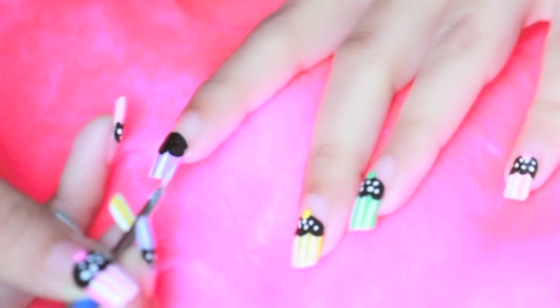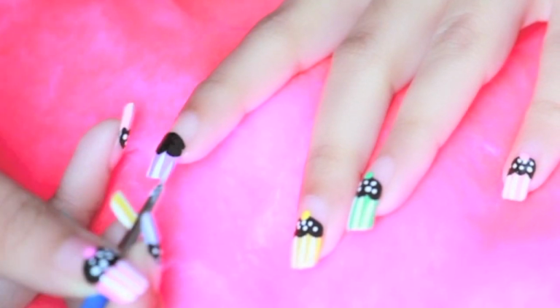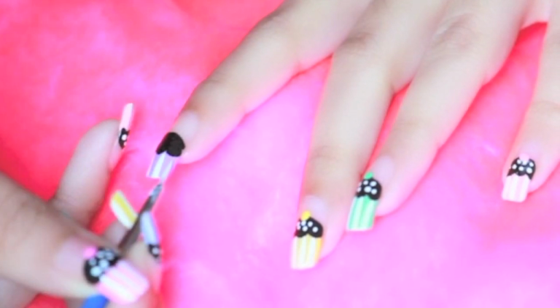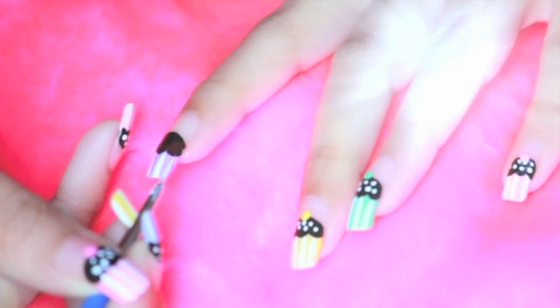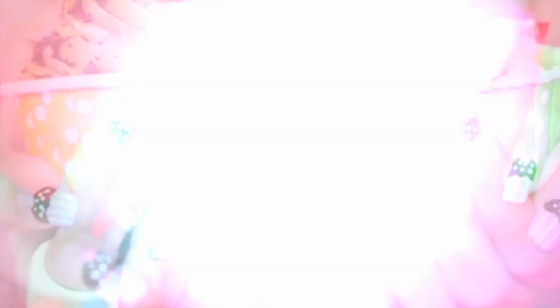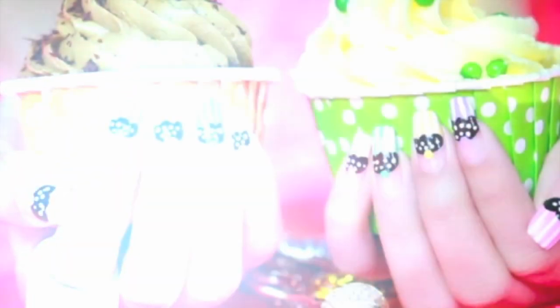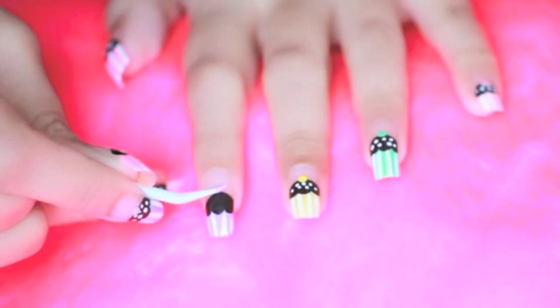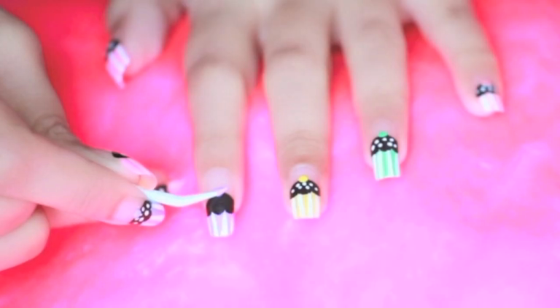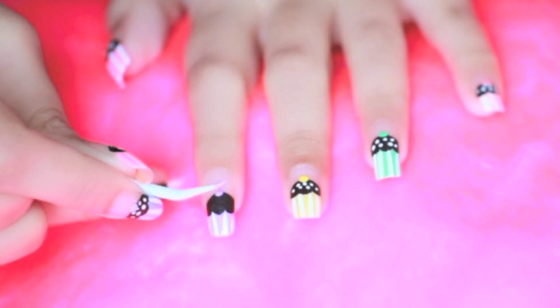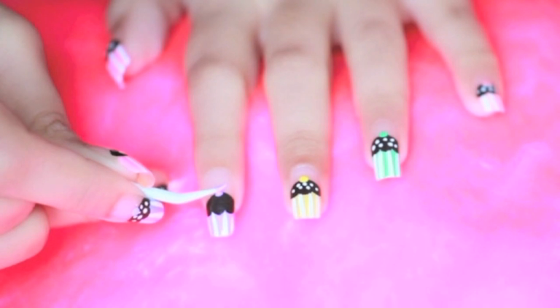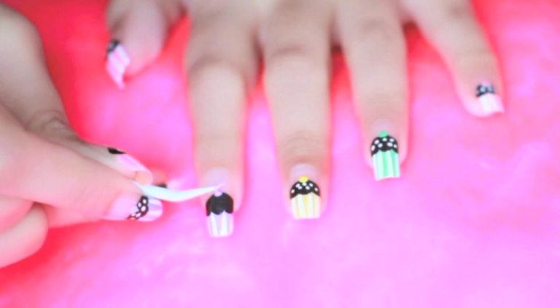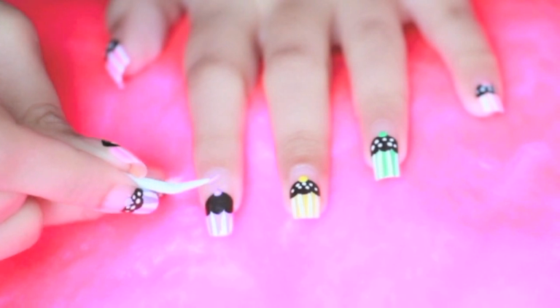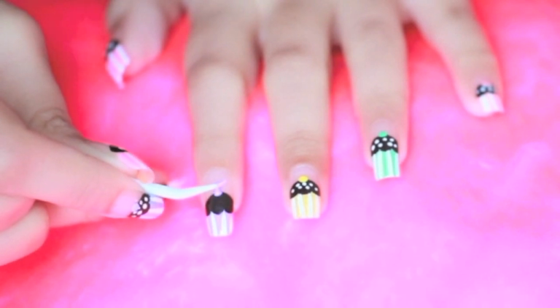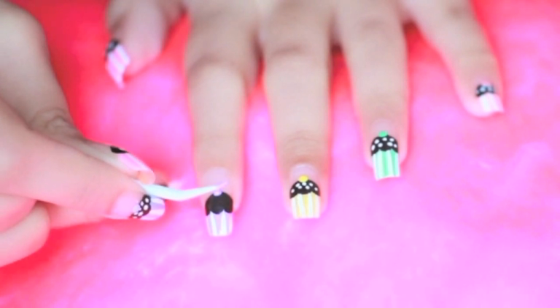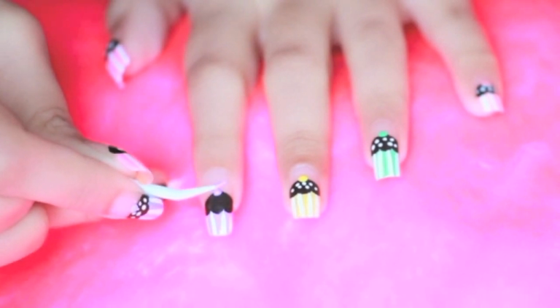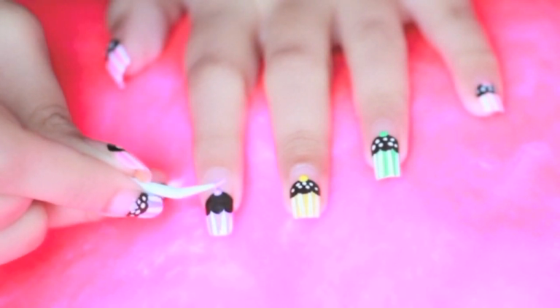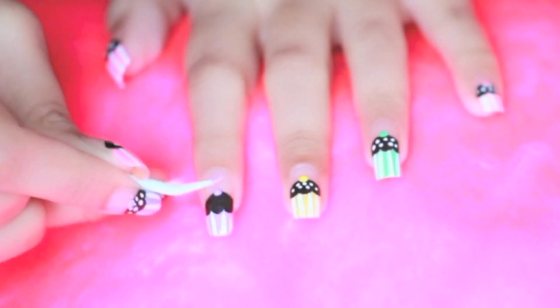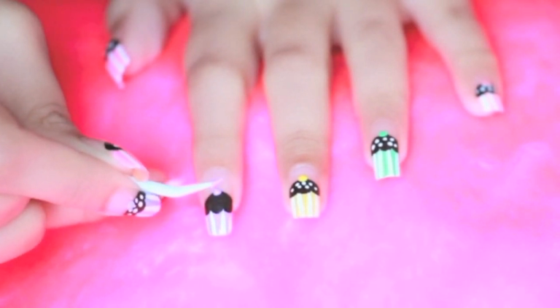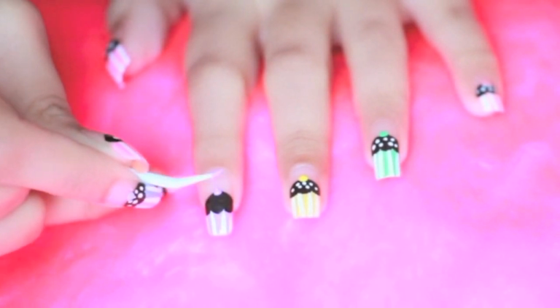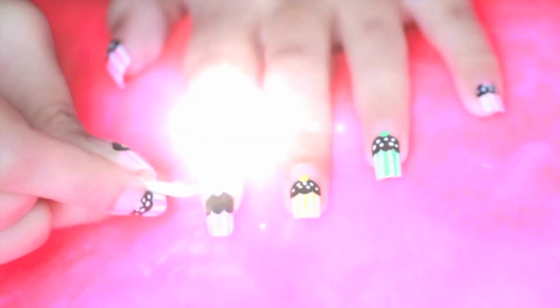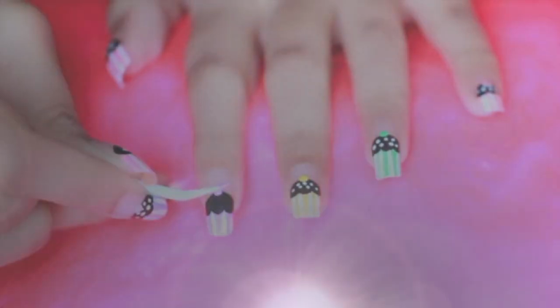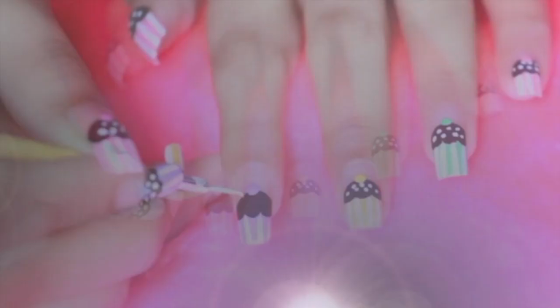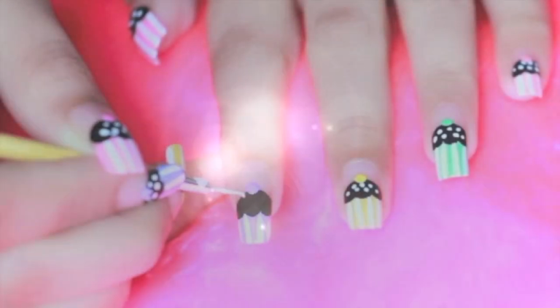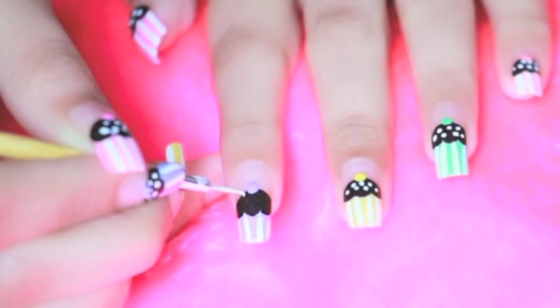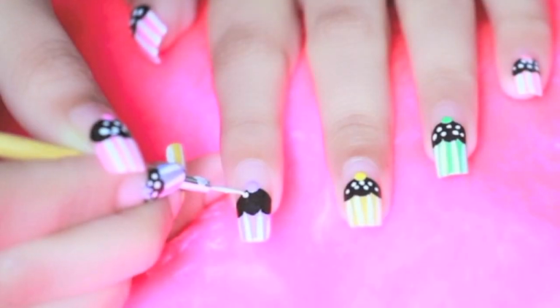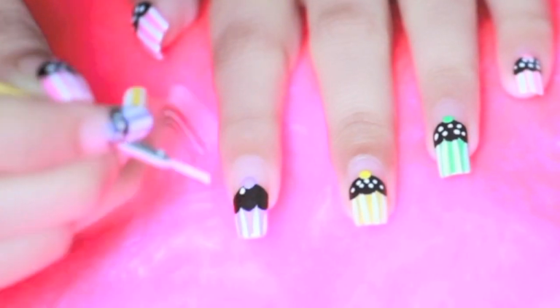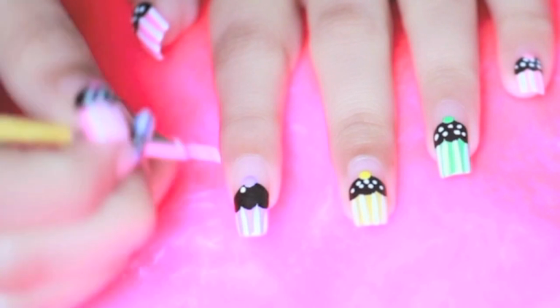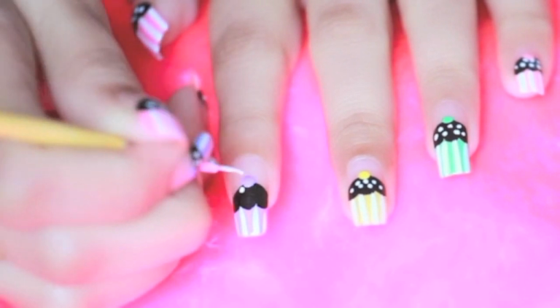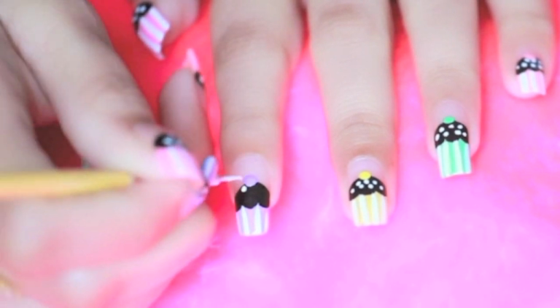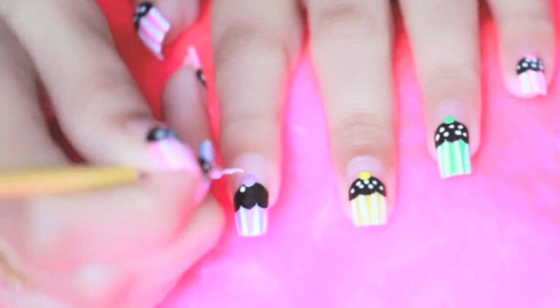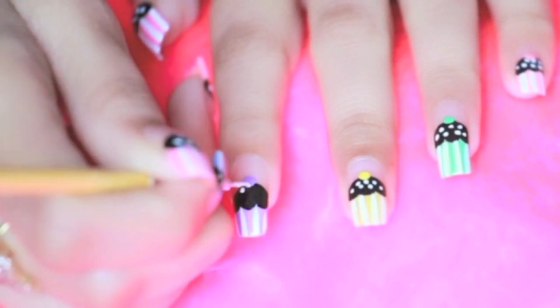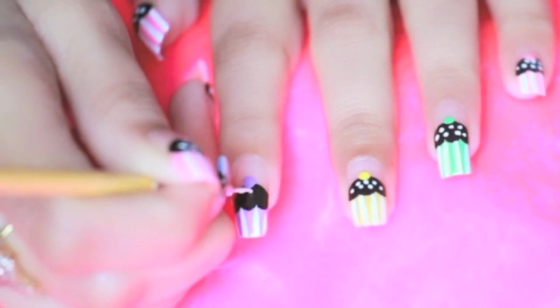By taking the same light purple nail paint, draw a big dot on top of the cupcake as a cherry. Now add some white dots to create sprinkles.